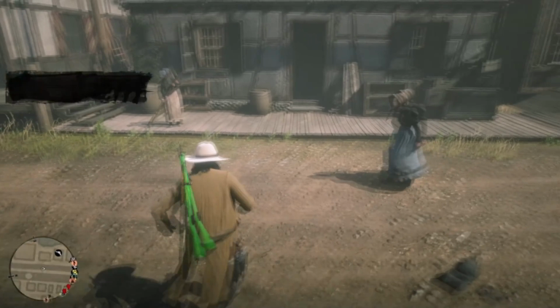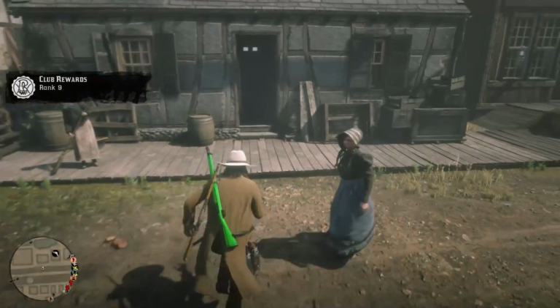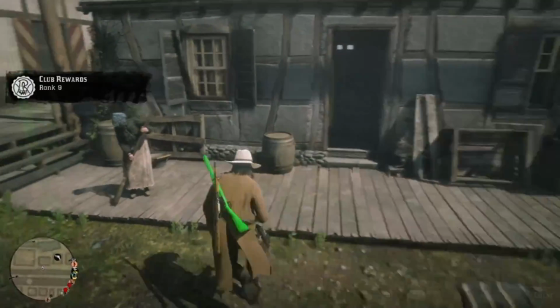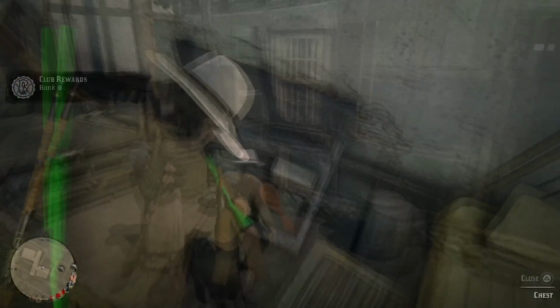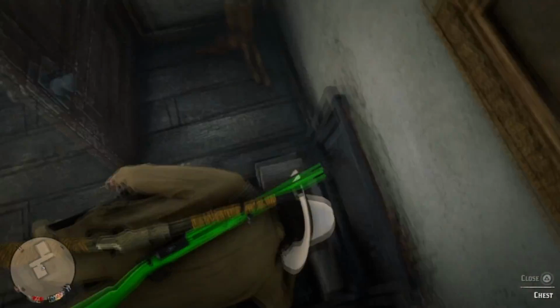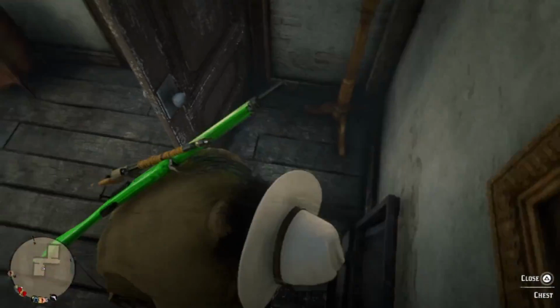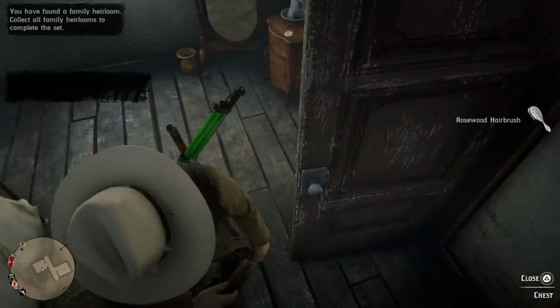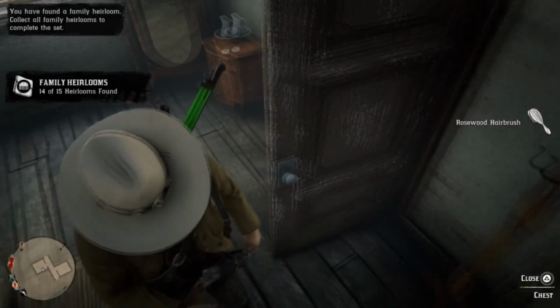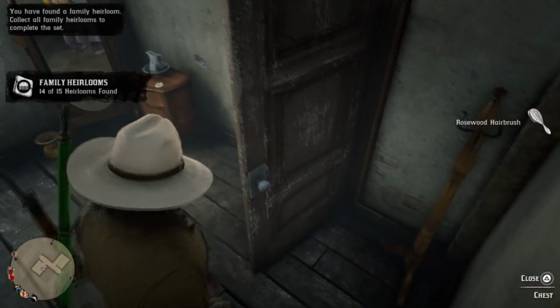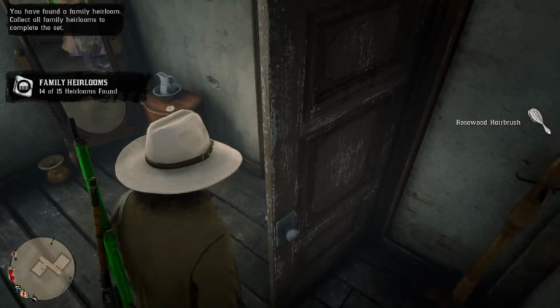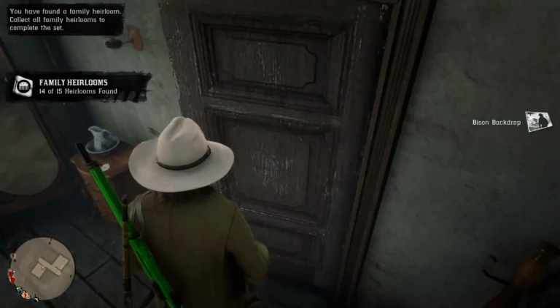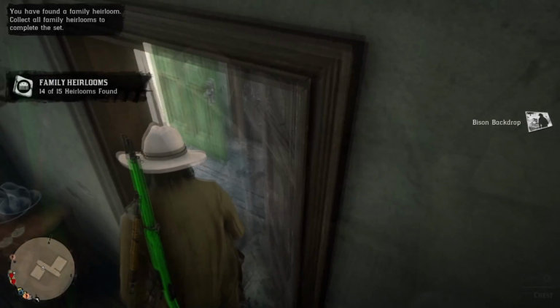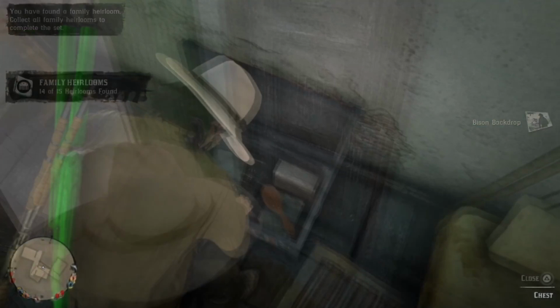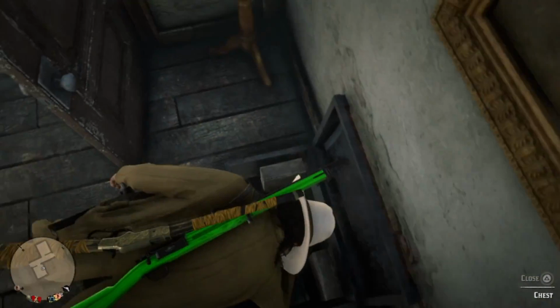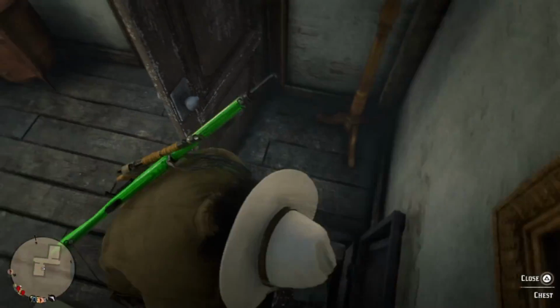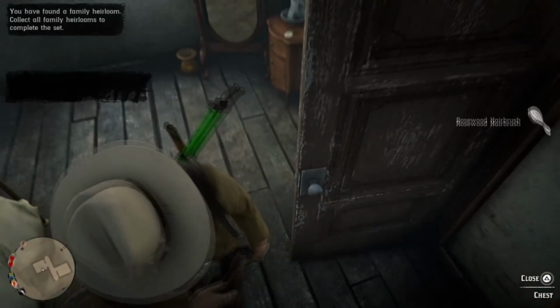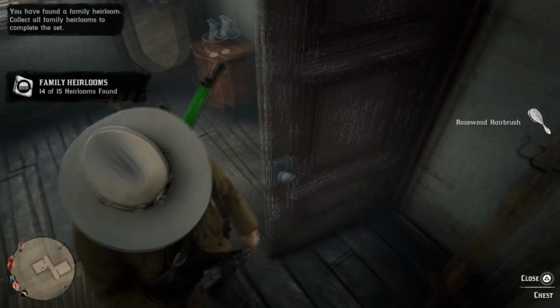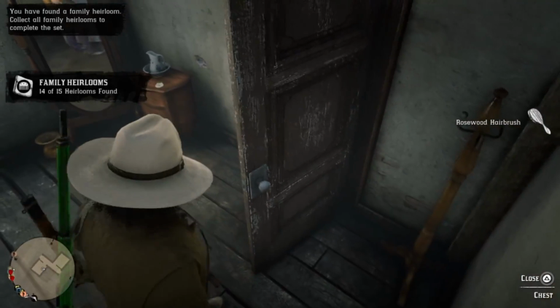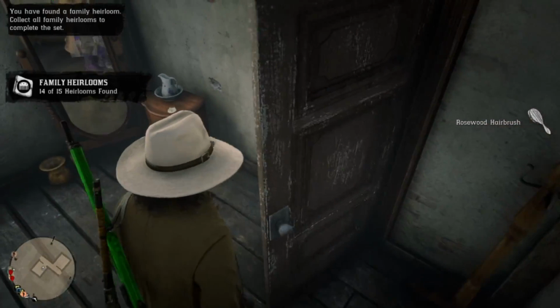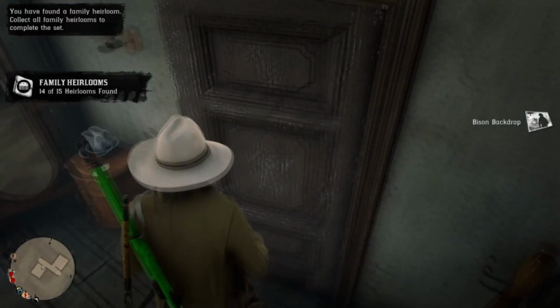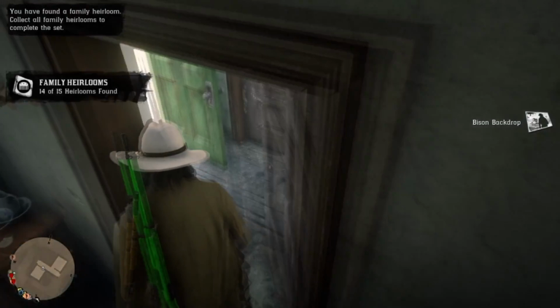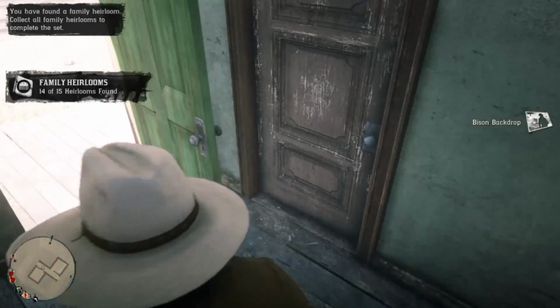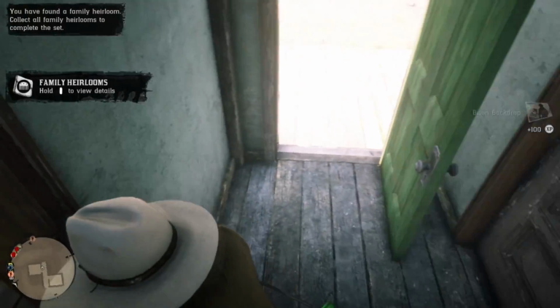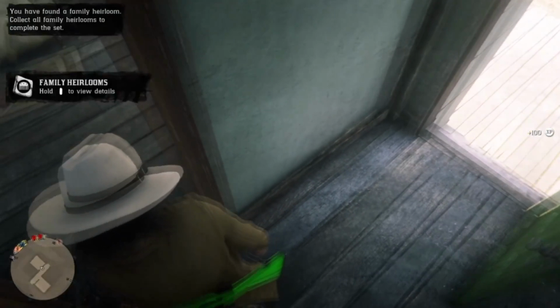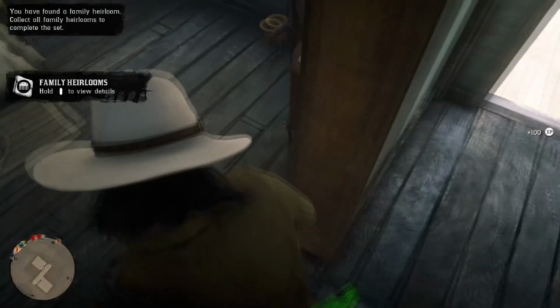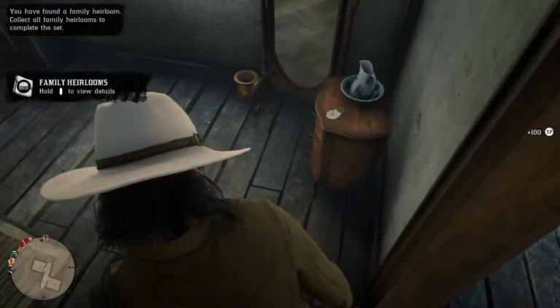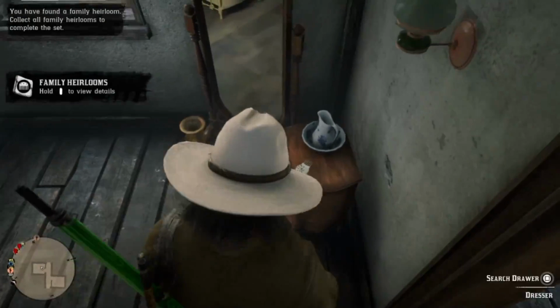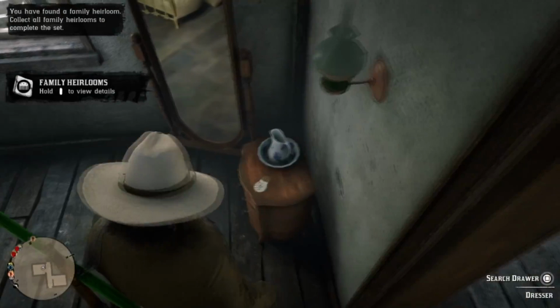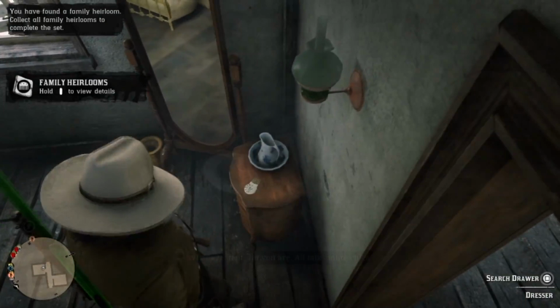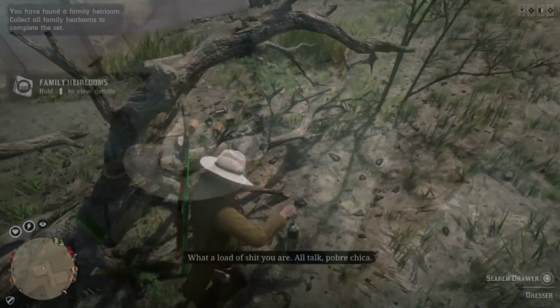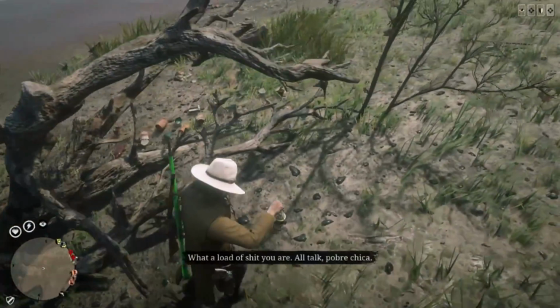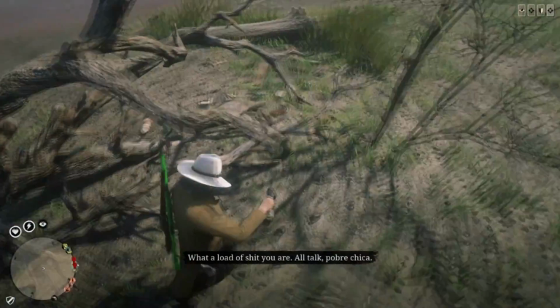In this little building right here, if you go into the bedroom — the first room on the right — there is a family heirloom in this chest. And then on this table, I almost missed it, there is a comb right there. So that's two things right off the bat.